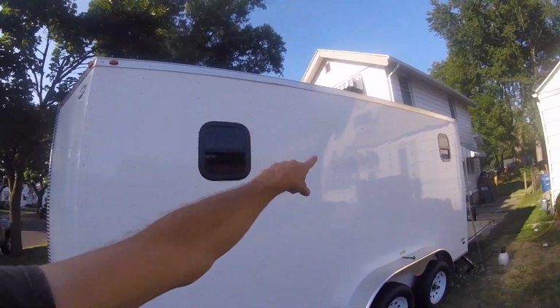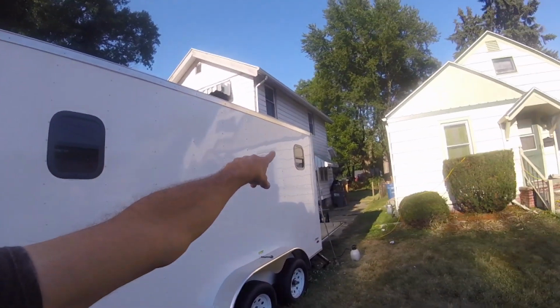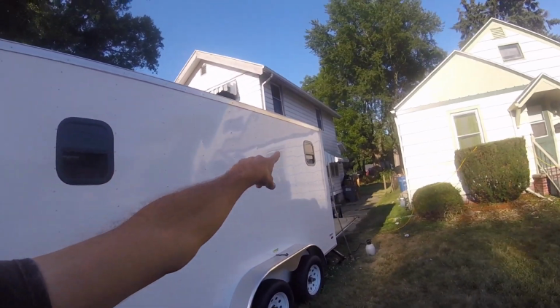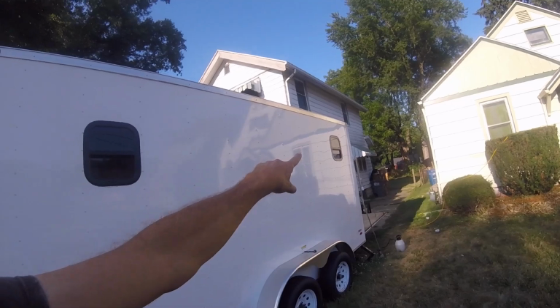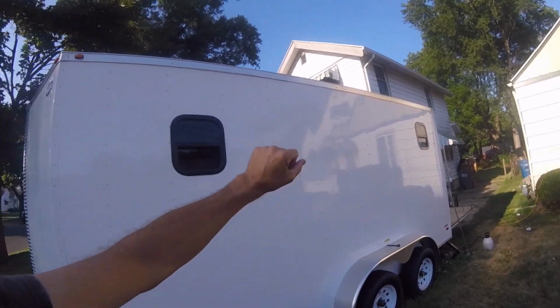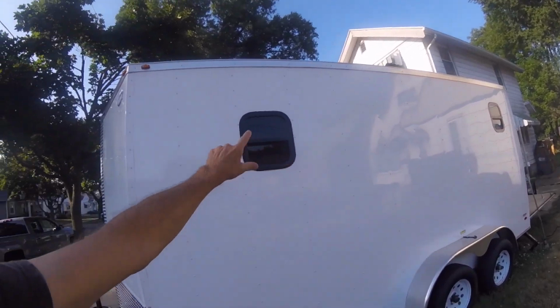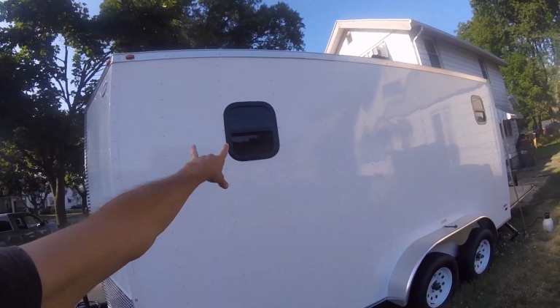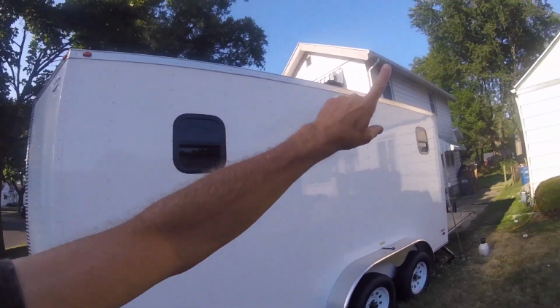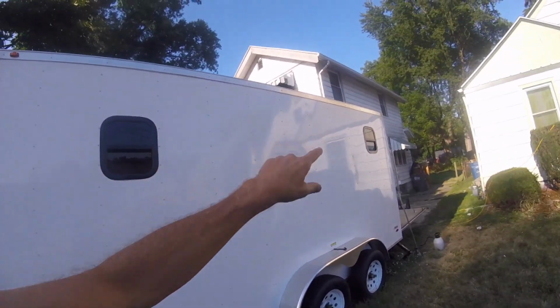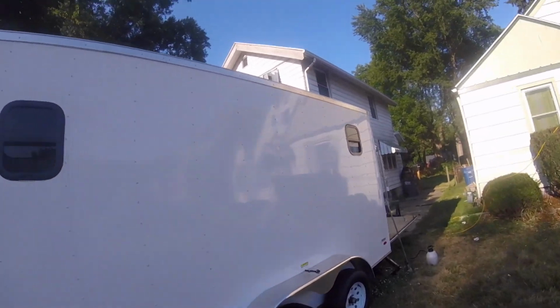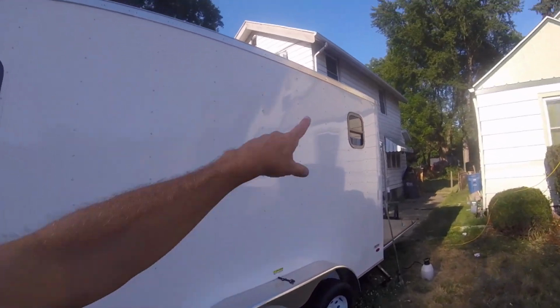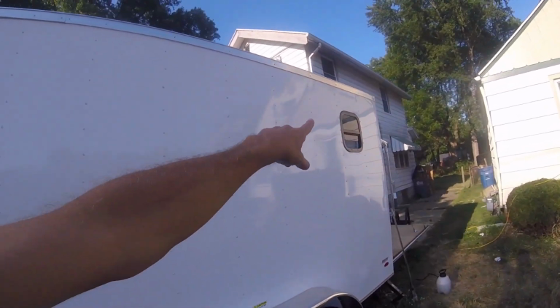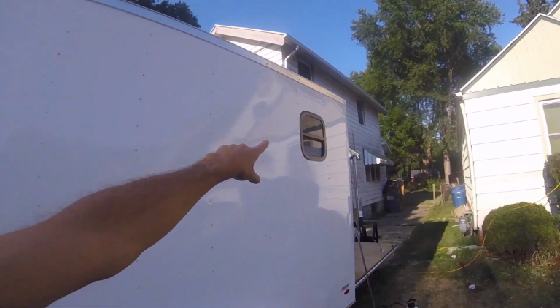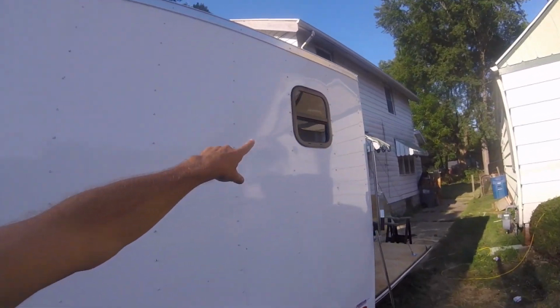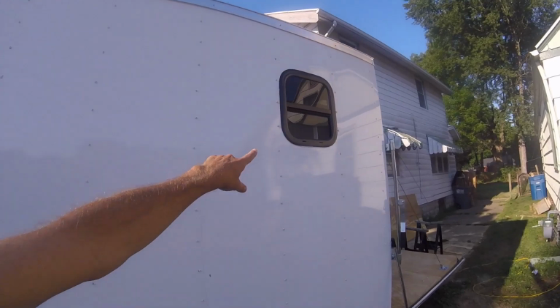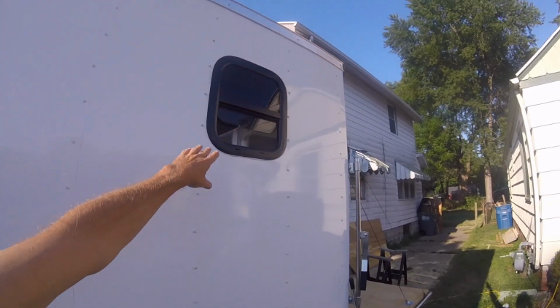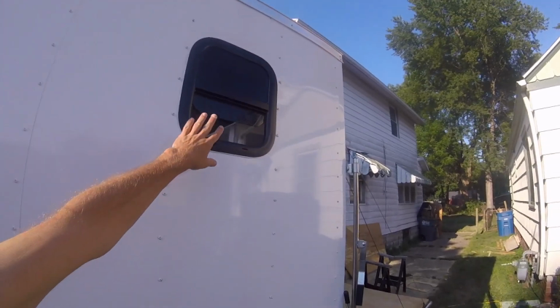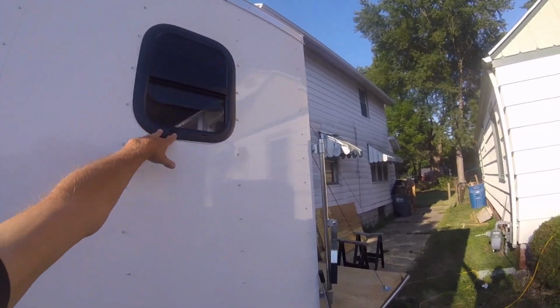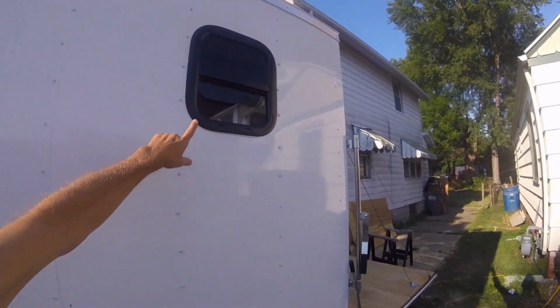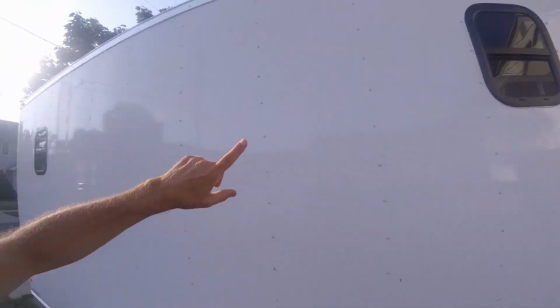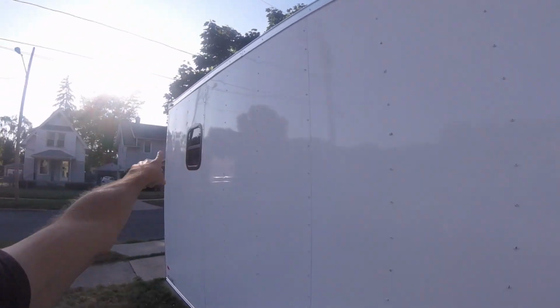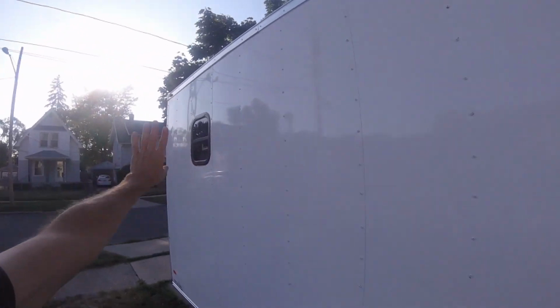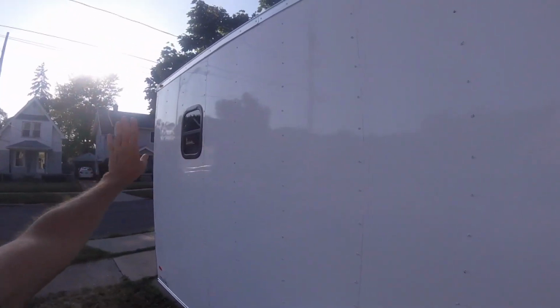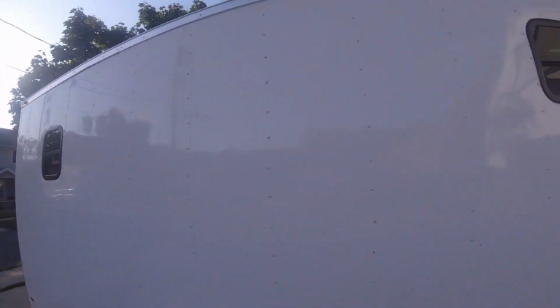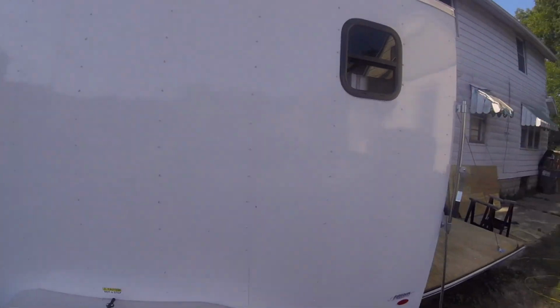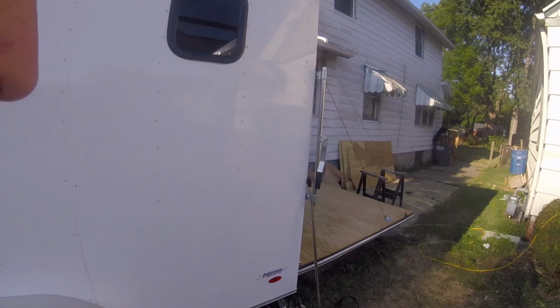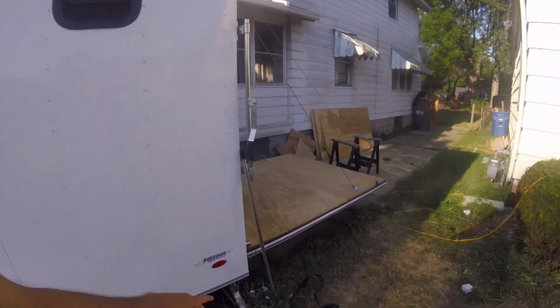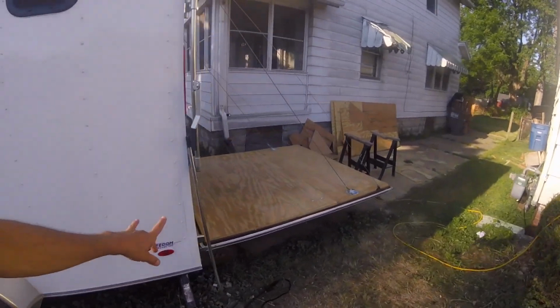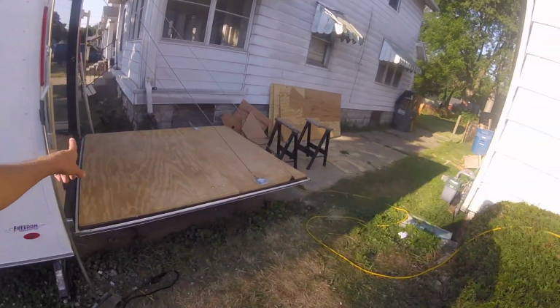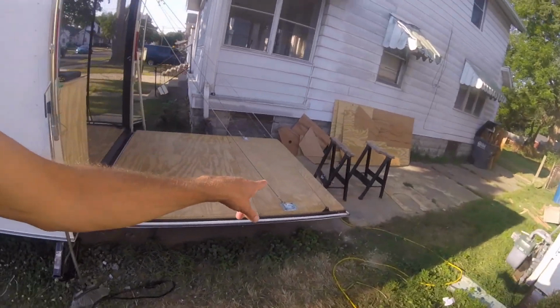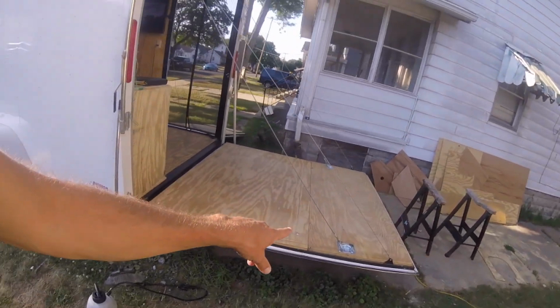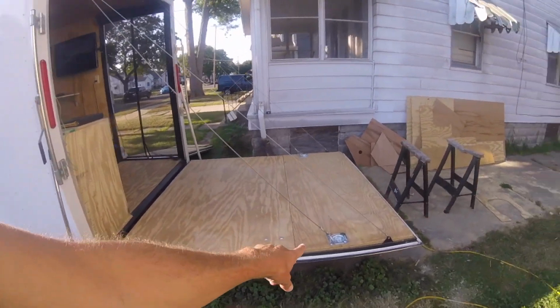Moving around to the front — new today, I installed windows on the driver's side. I have one up front and one in the back. This one will give me ventilation when the bed is in the down position, and this one is available all the time.